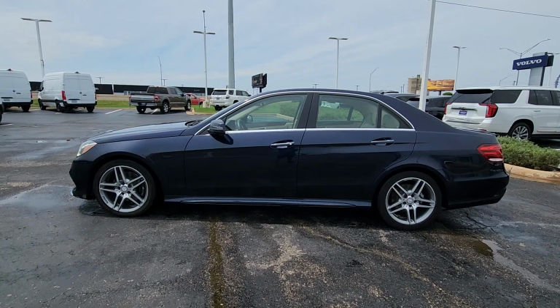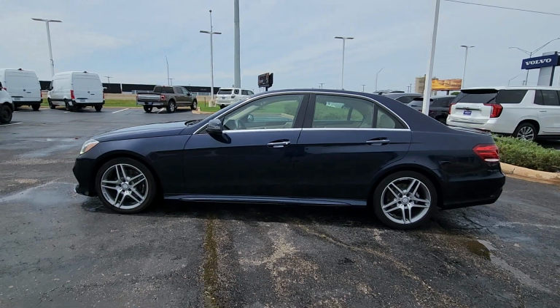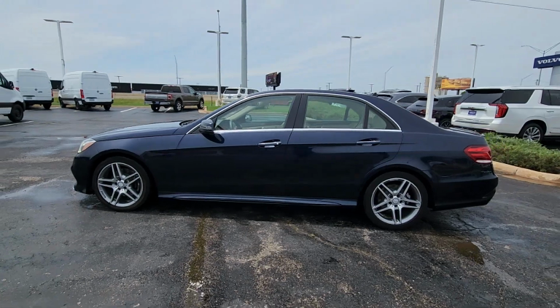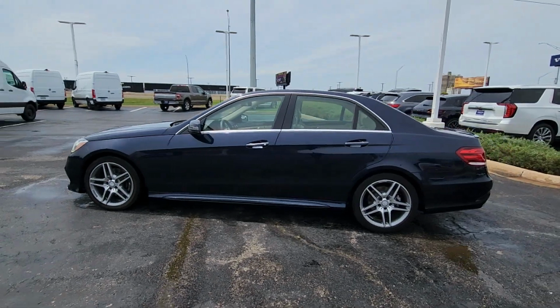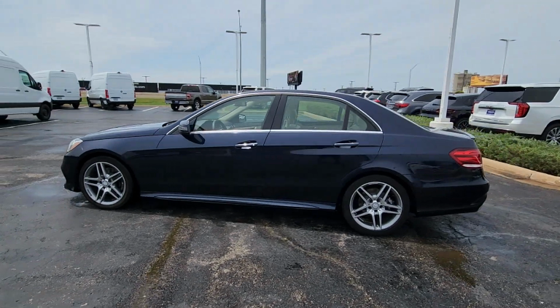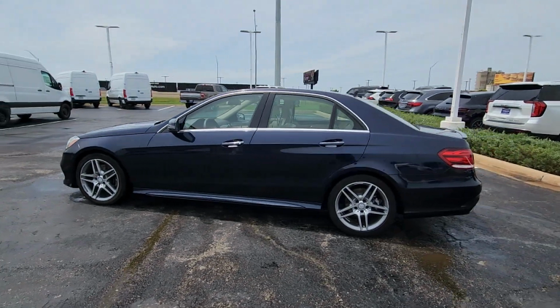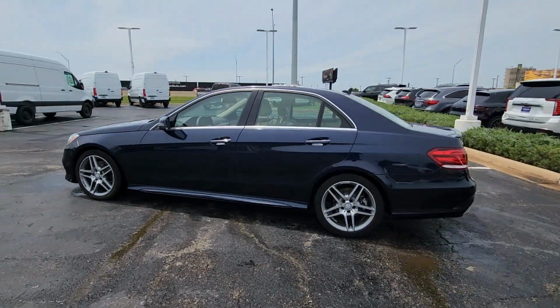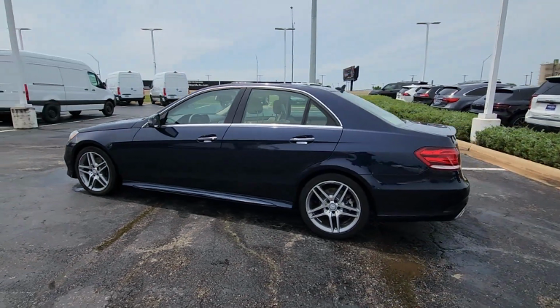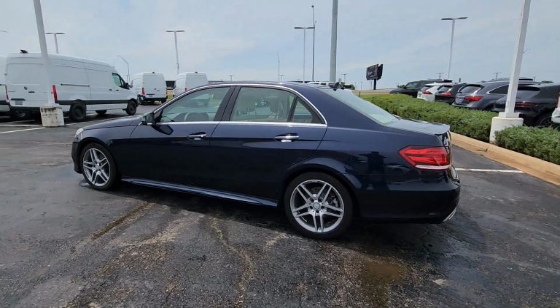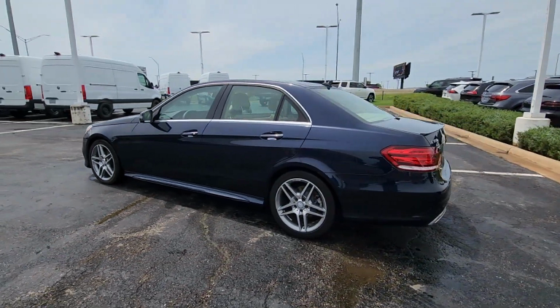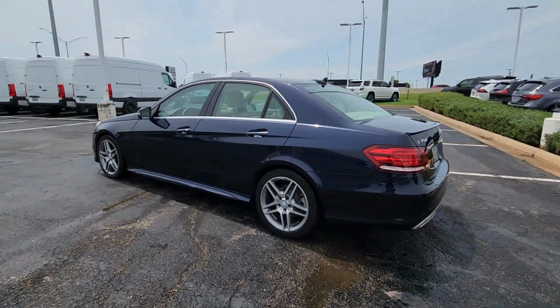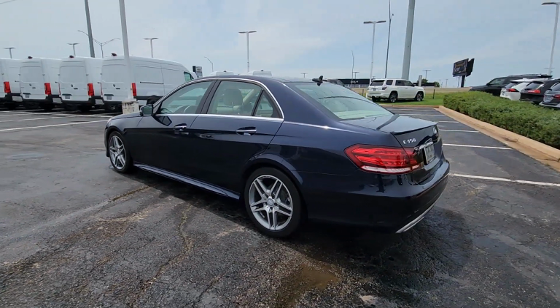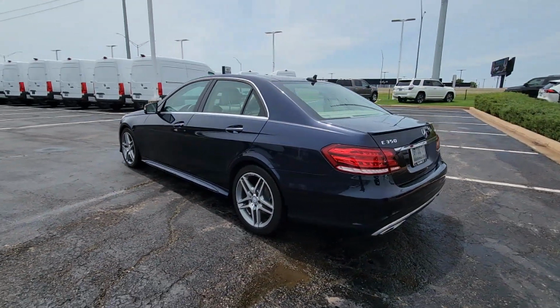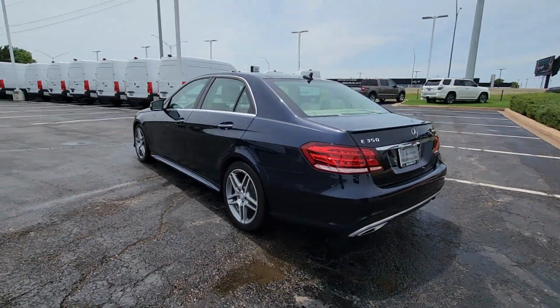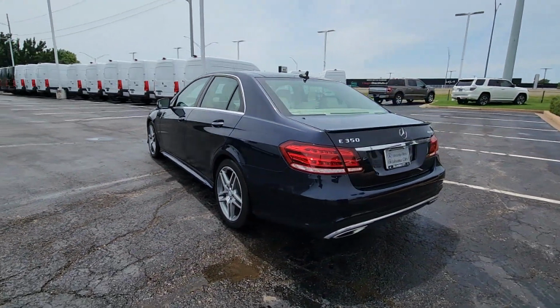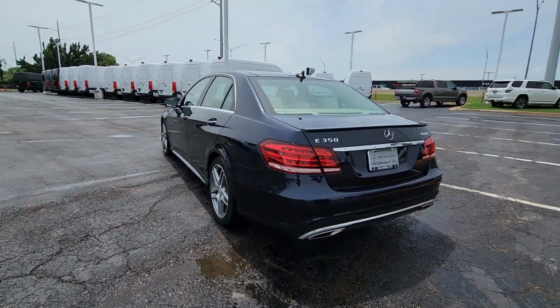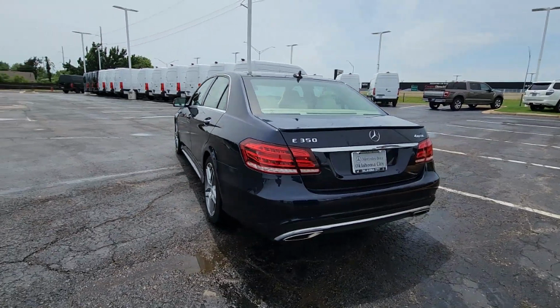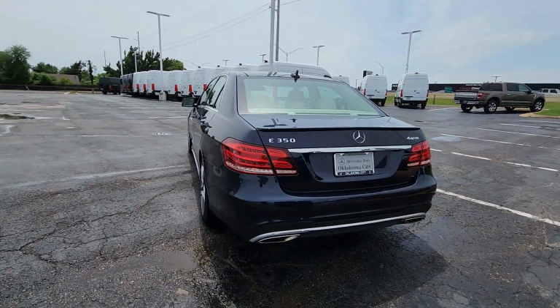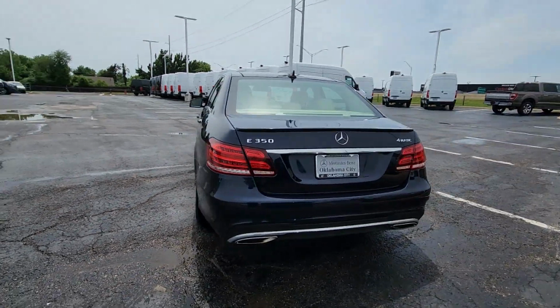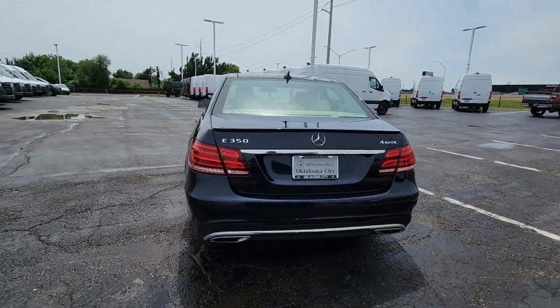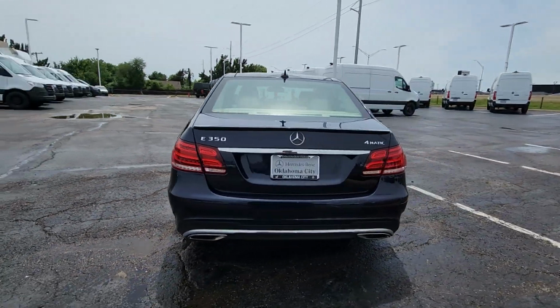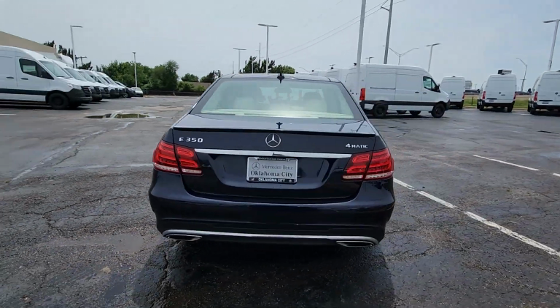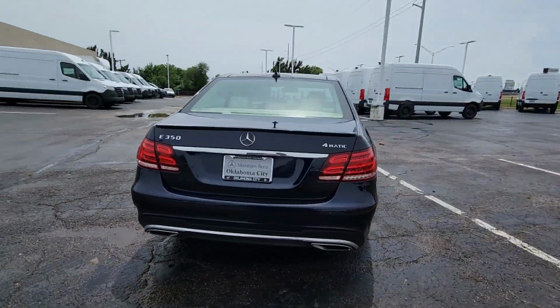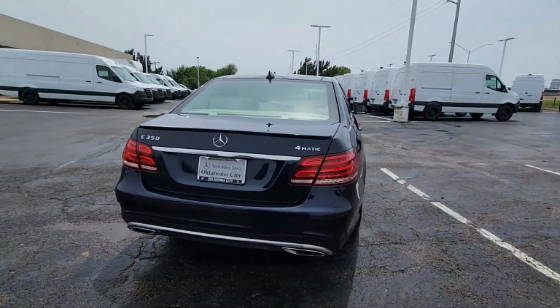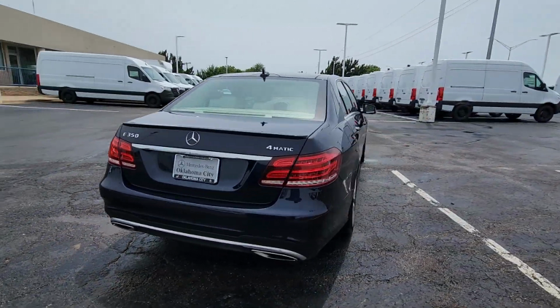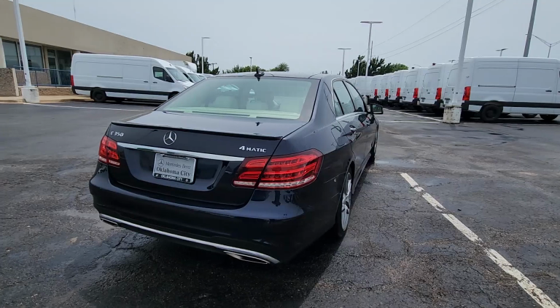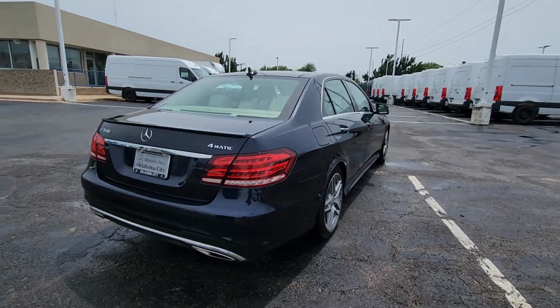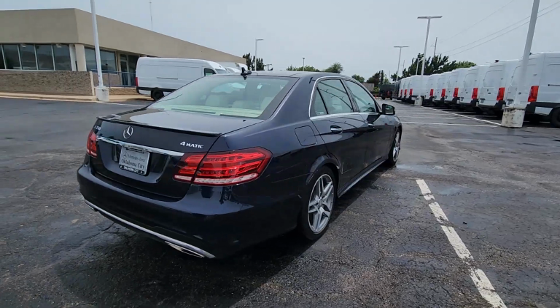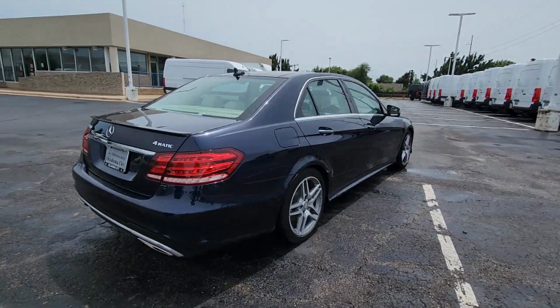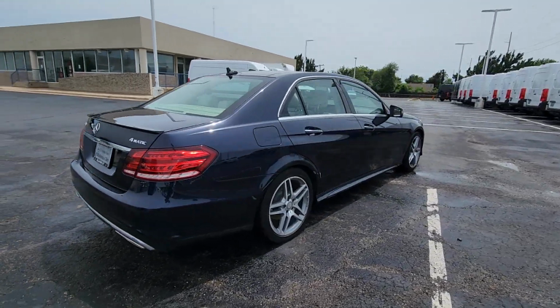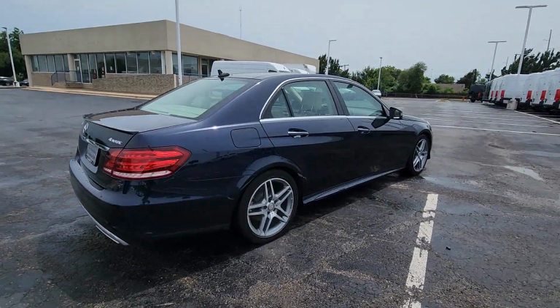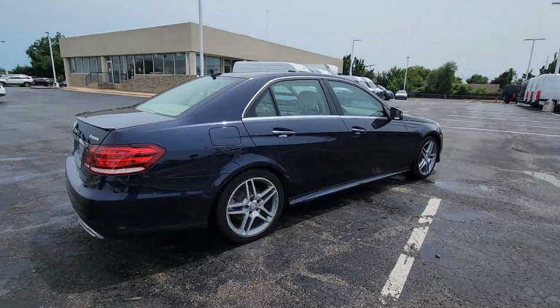Take a moment to check out the 2014 Mercedes-Benz E-Class. This vehicle is an outstanding buy with fewer than 40,000 miles on the odometer.